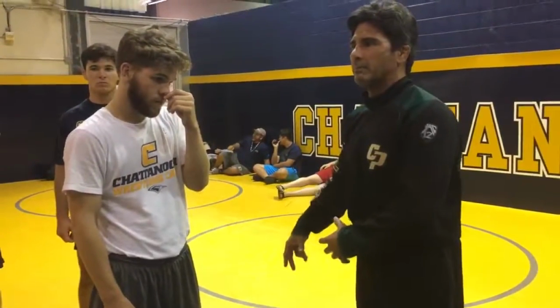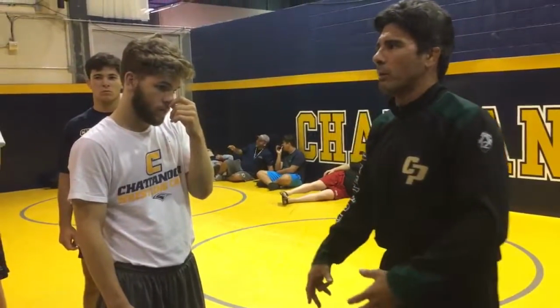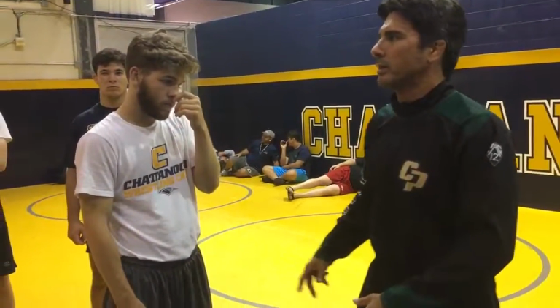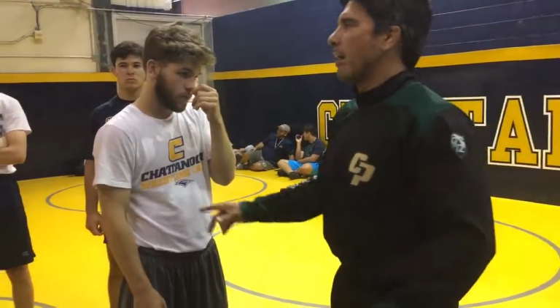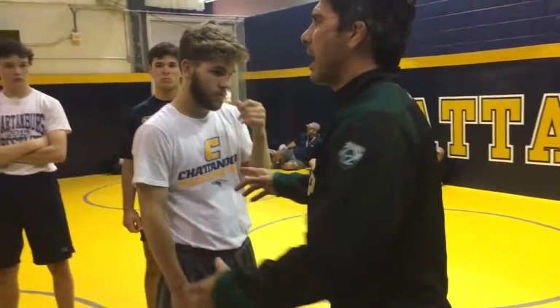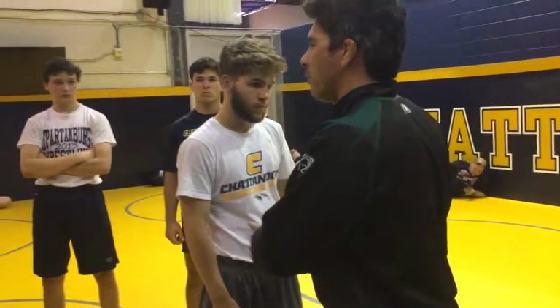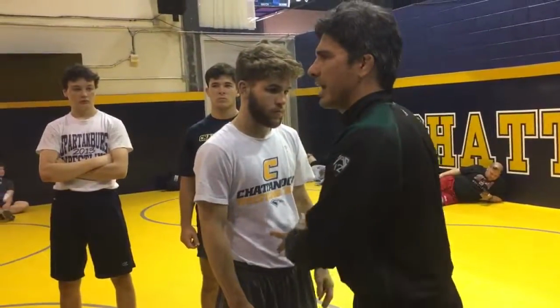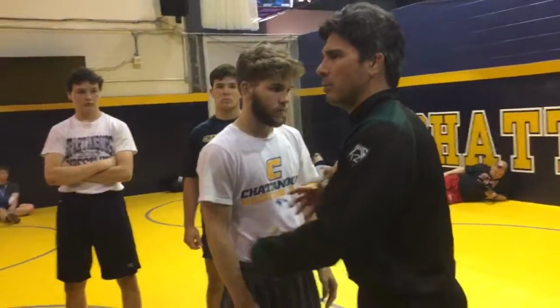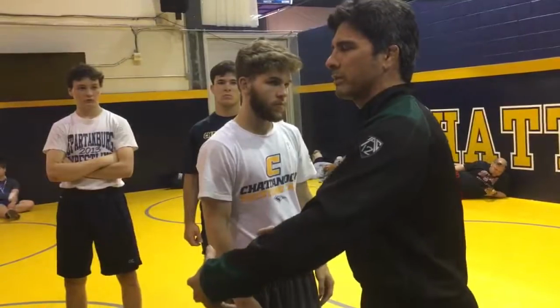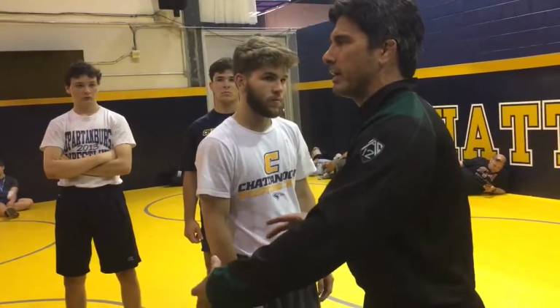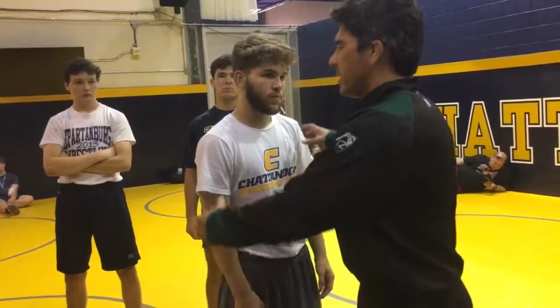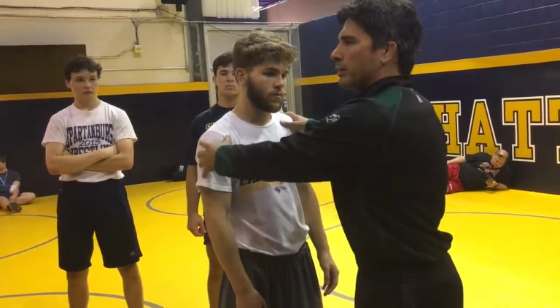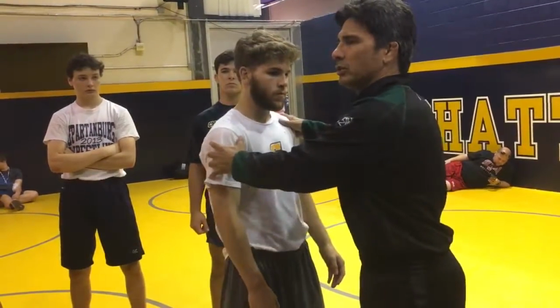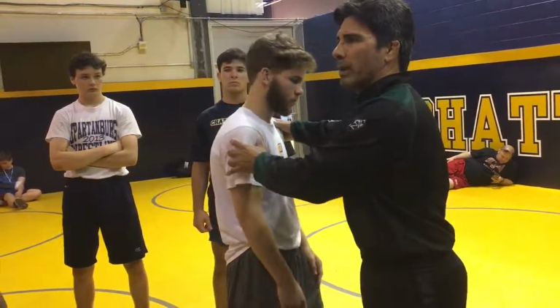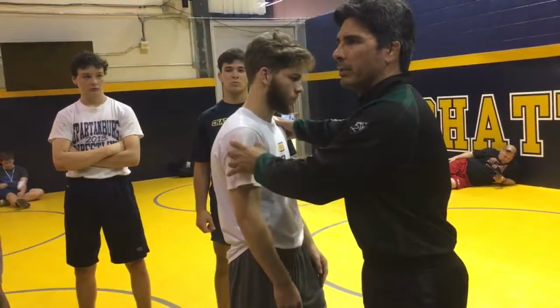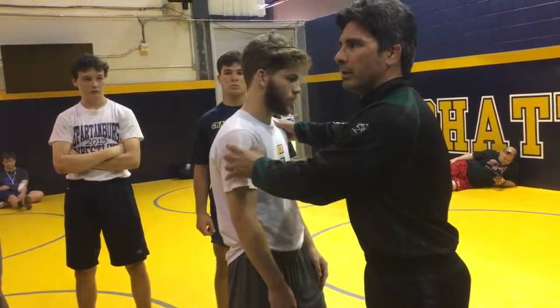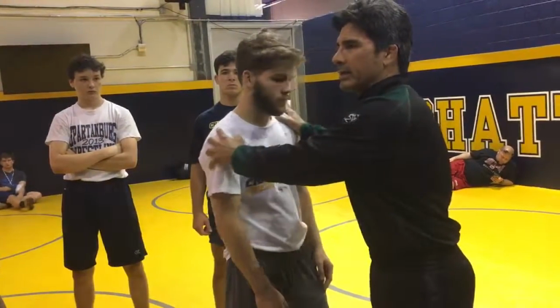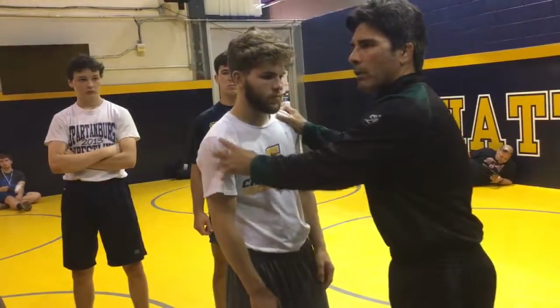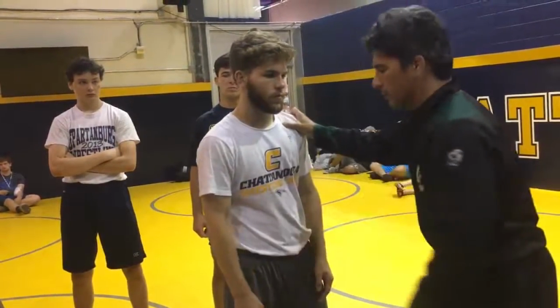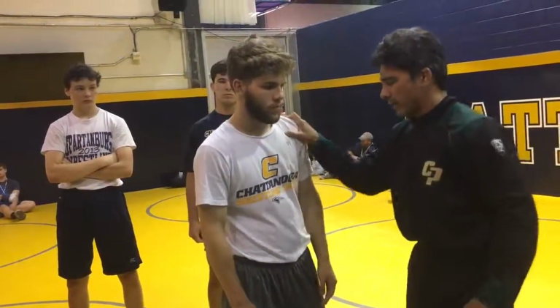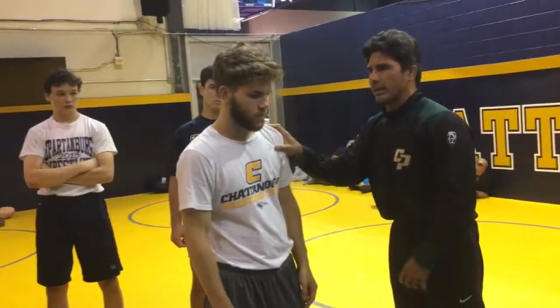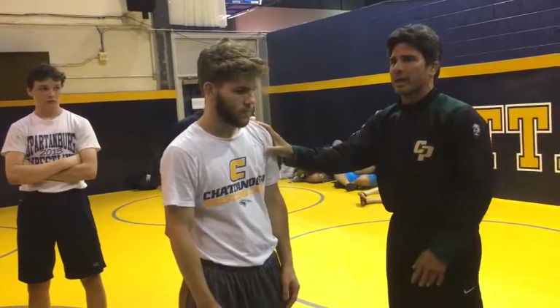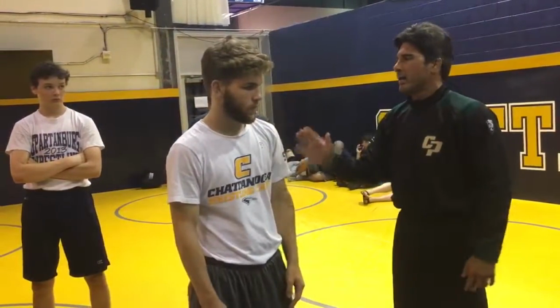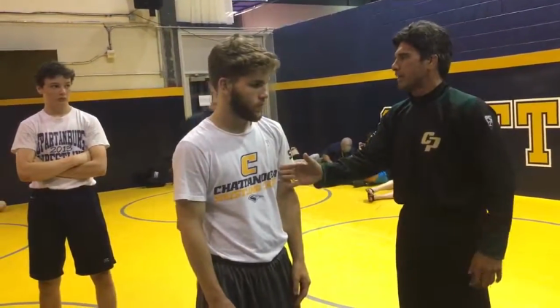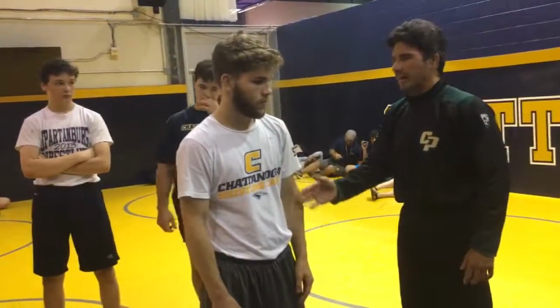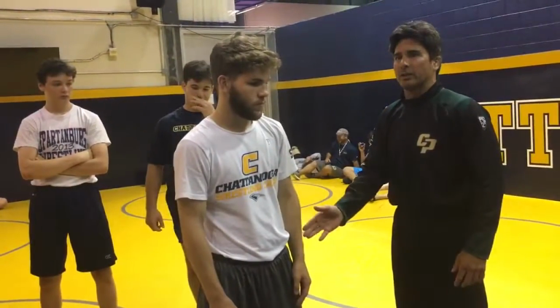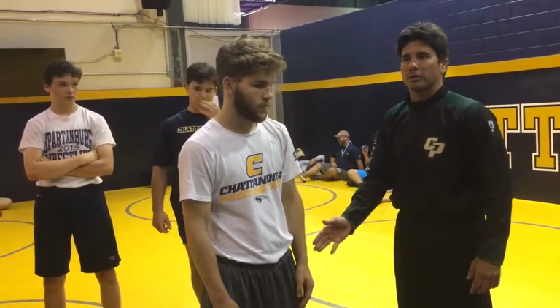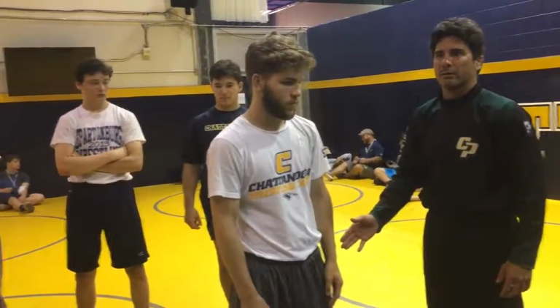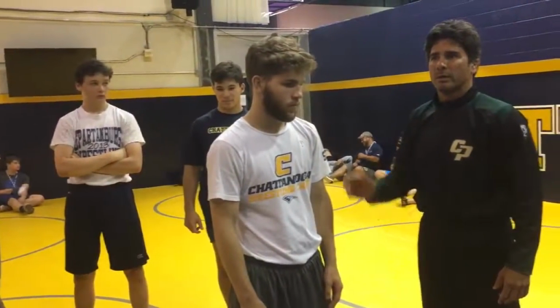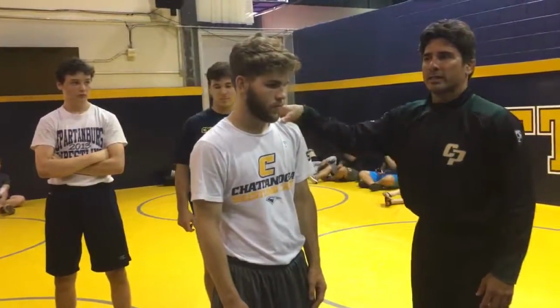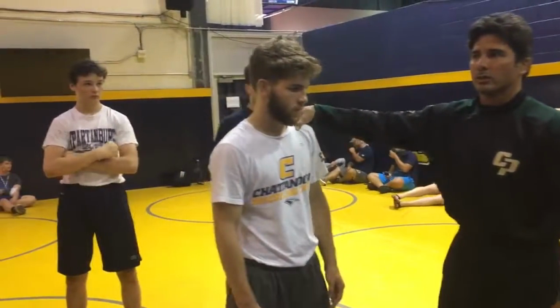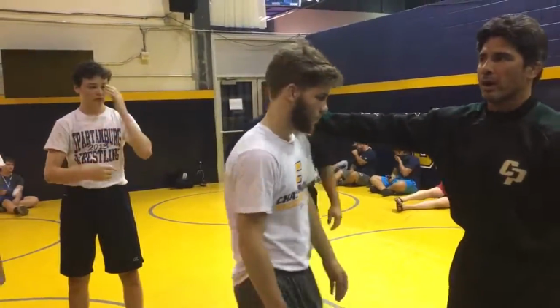Every time I'm moving to the side — moving to whichever side it is — he's going to continue to square me up. He can't stay at one particular point. When I get on this side, I want to take a shot. So he's going to continue to square me up.